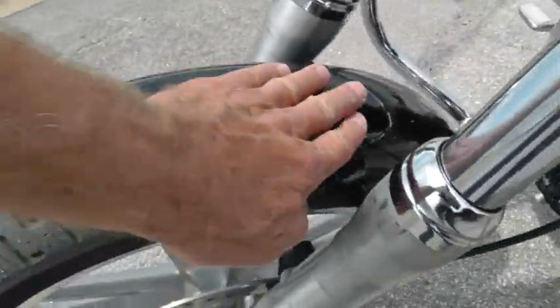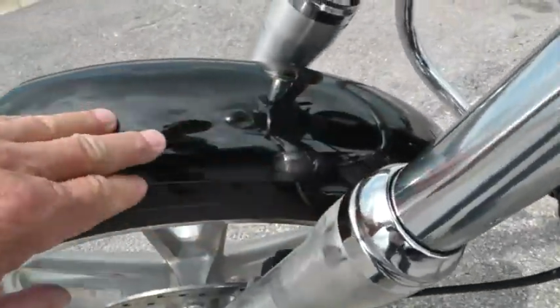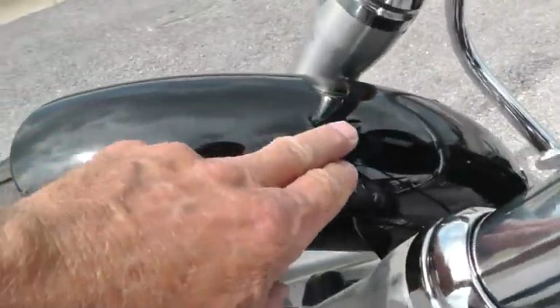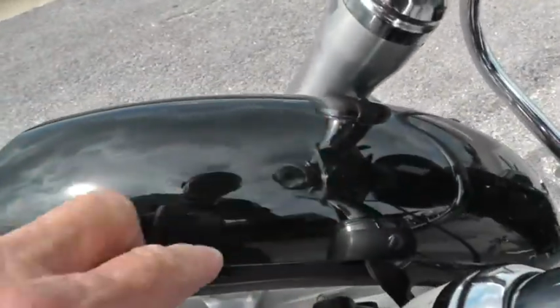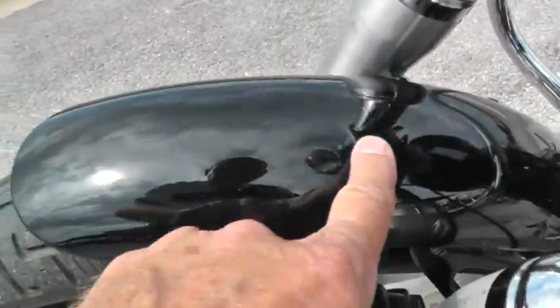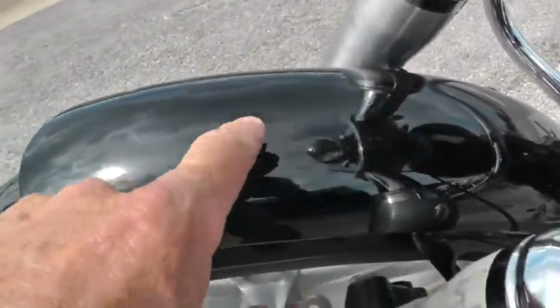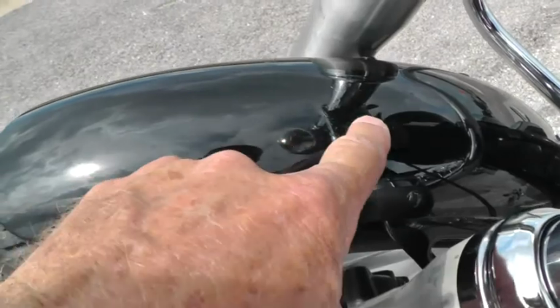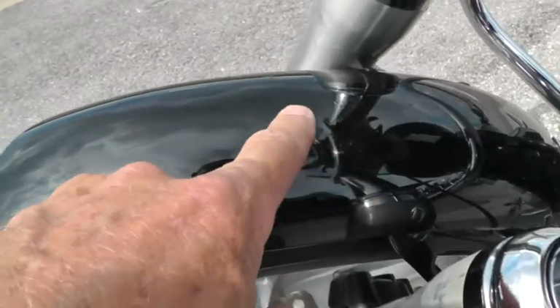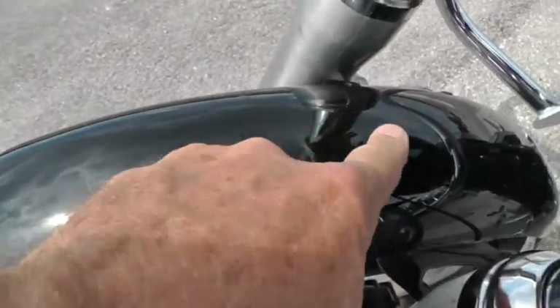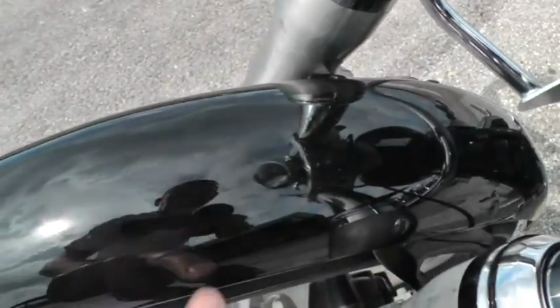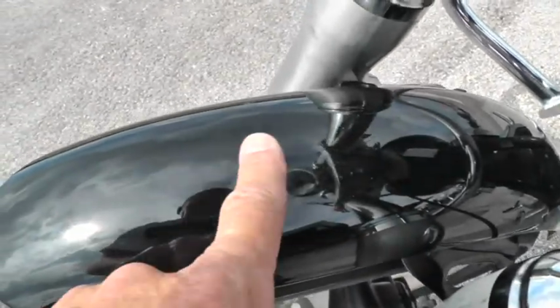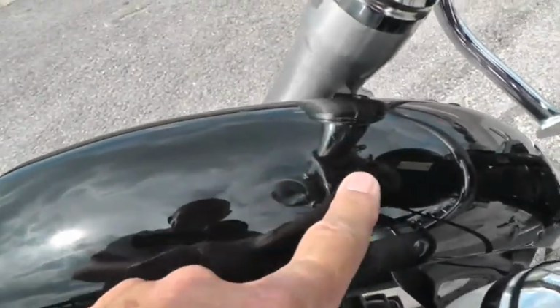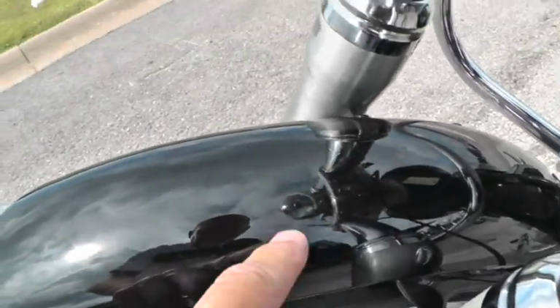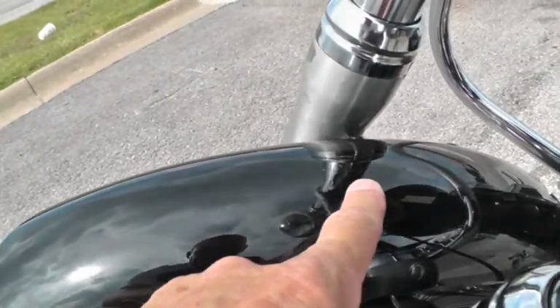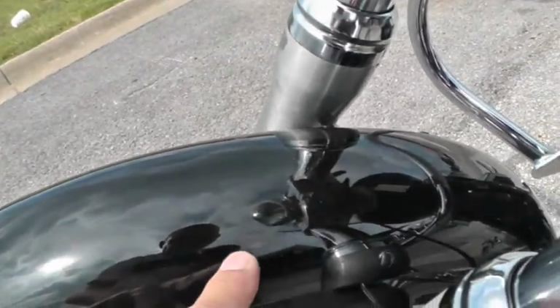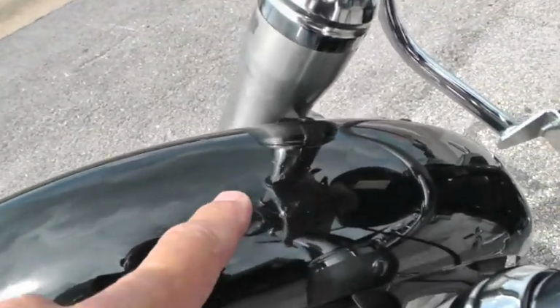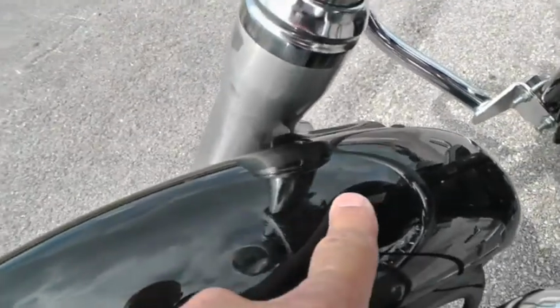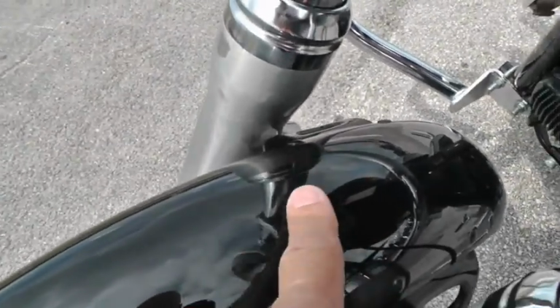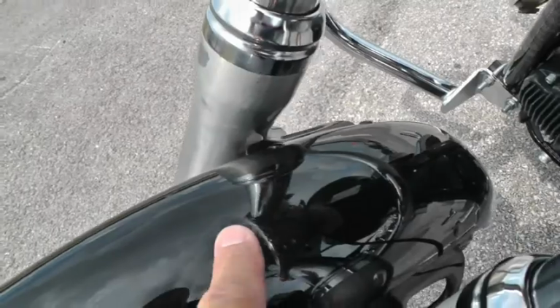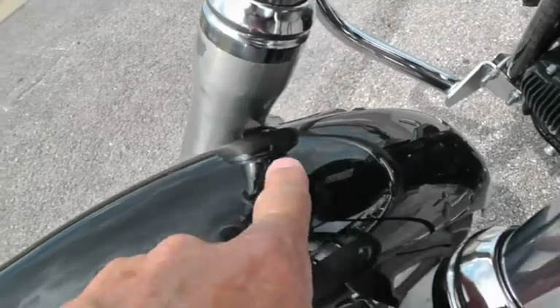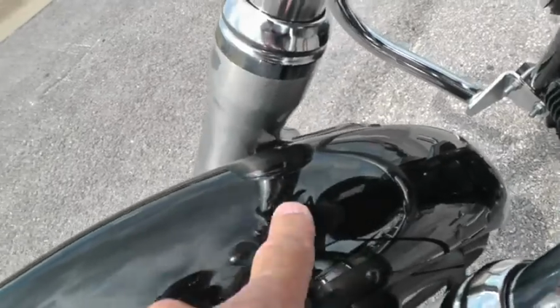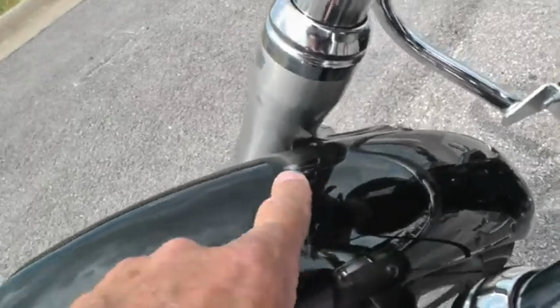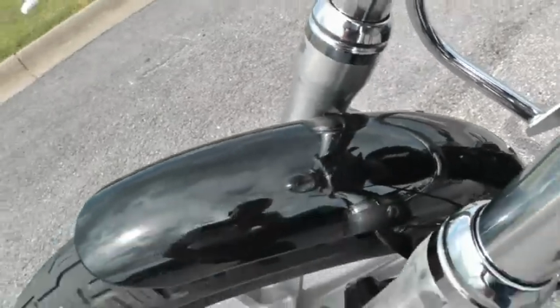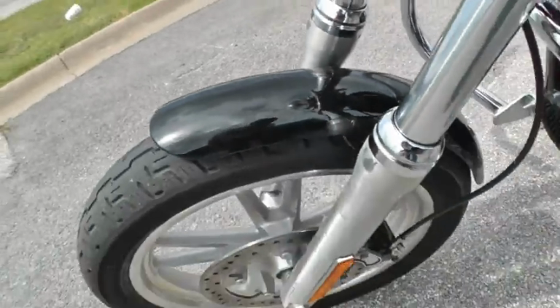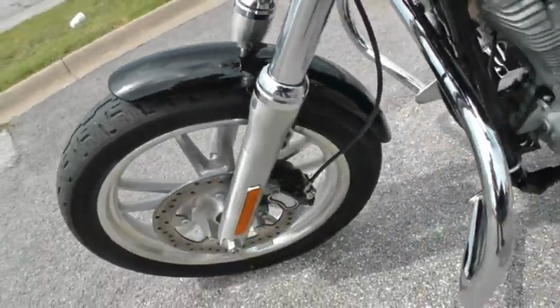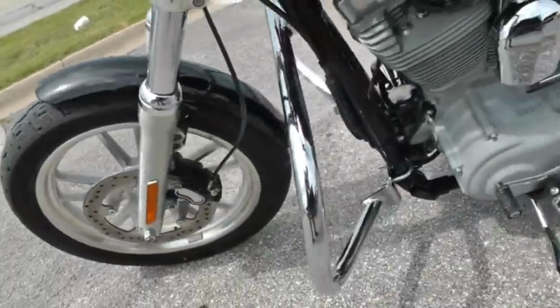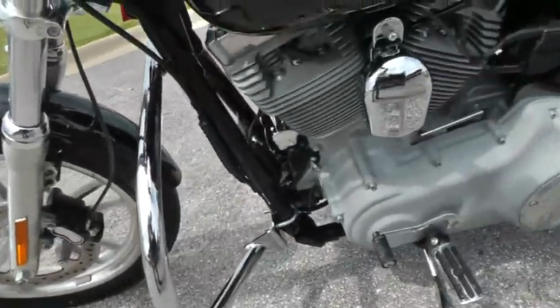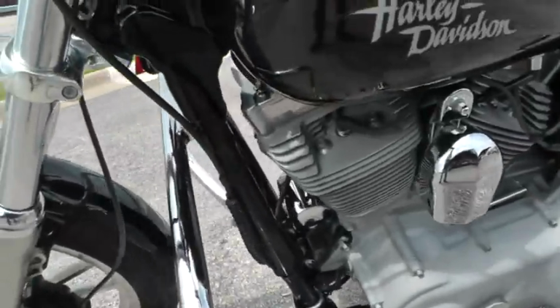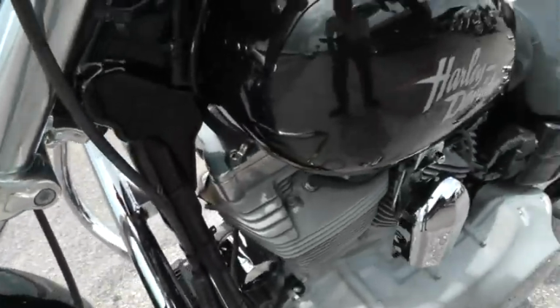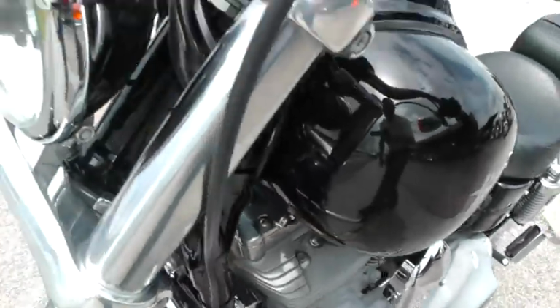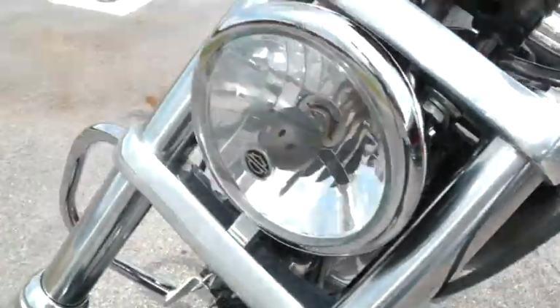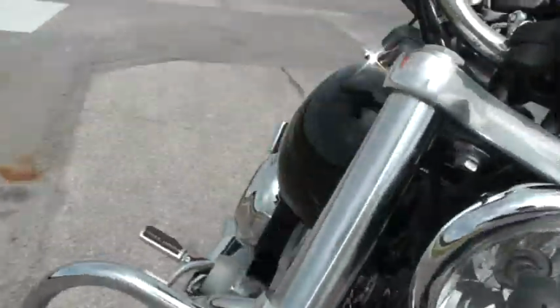It looks like there's just a little bit of a spot here on this fender — I don't know if you can see it or not. The paint feels like there might be just a little bit of orange peel right there. But the front of the tank looks good.